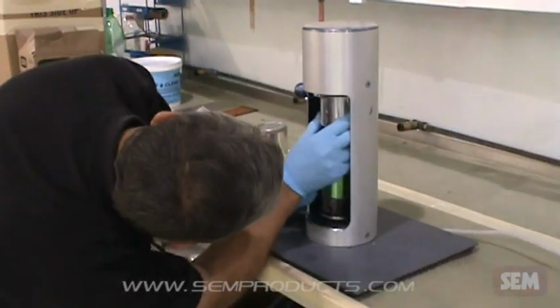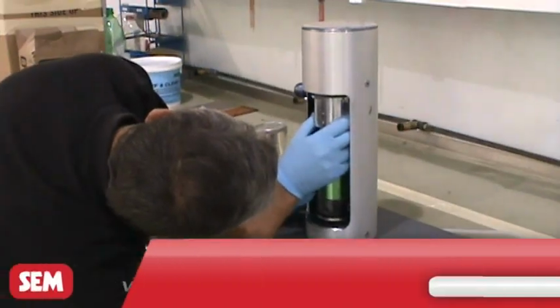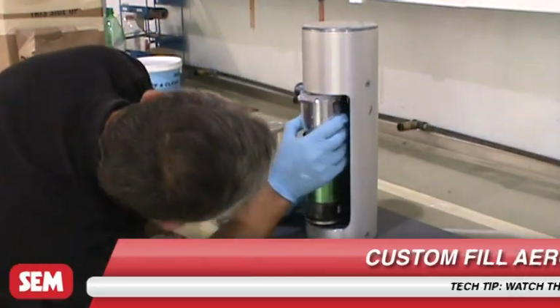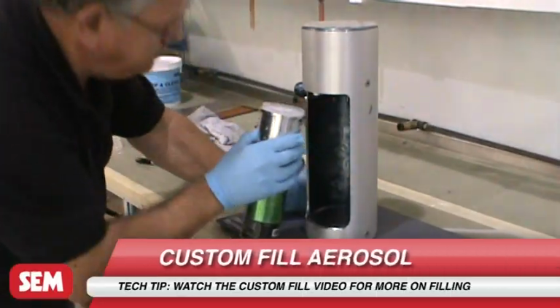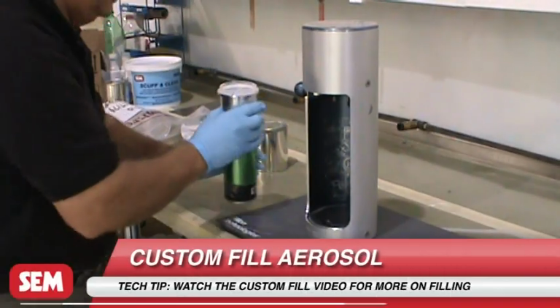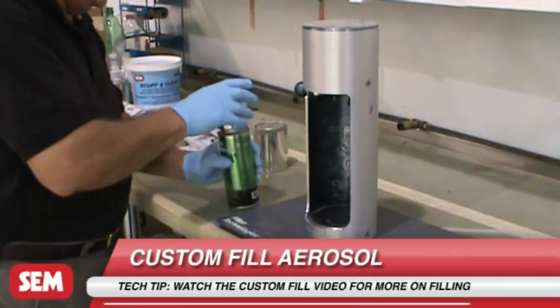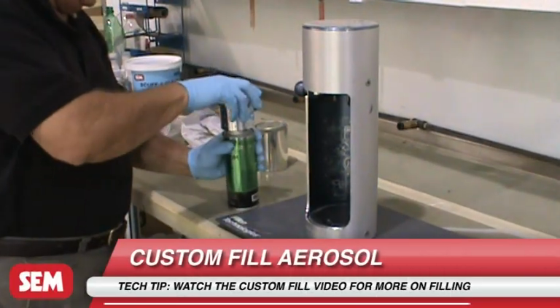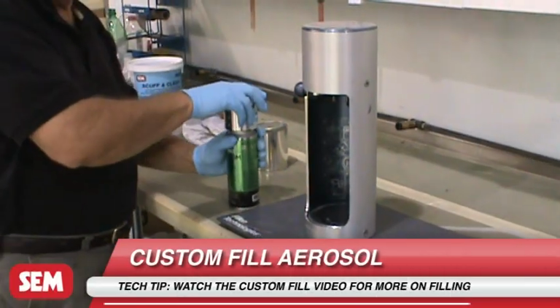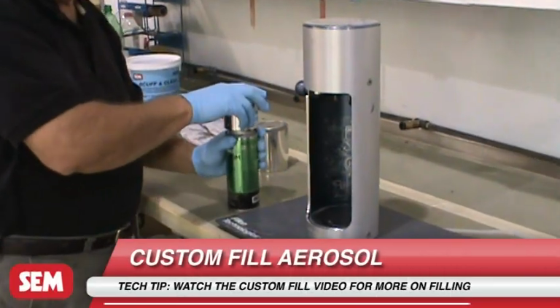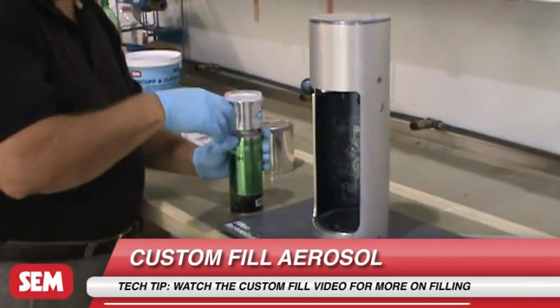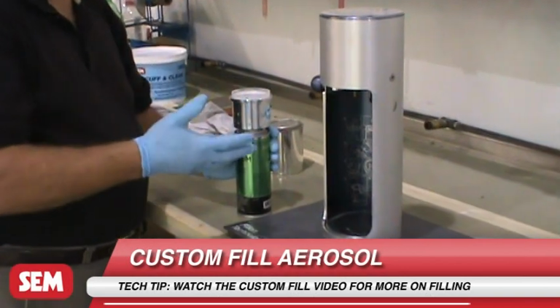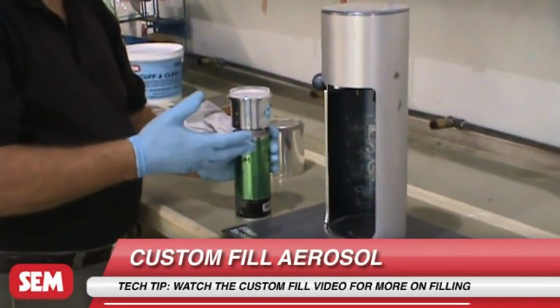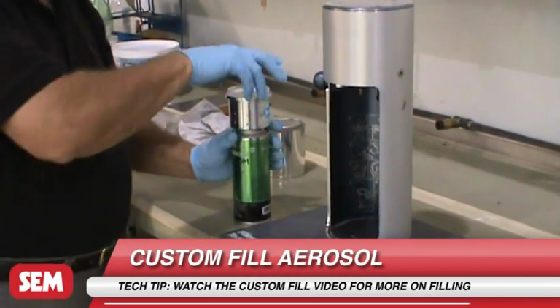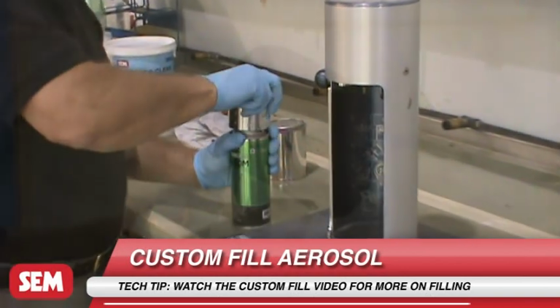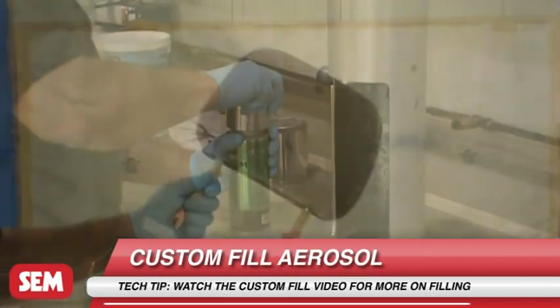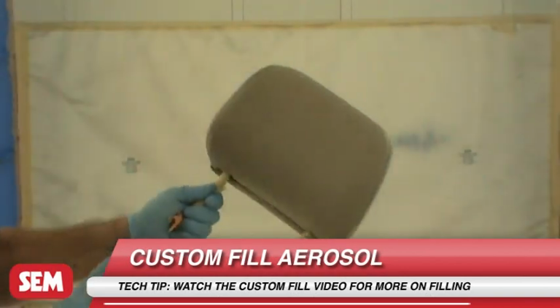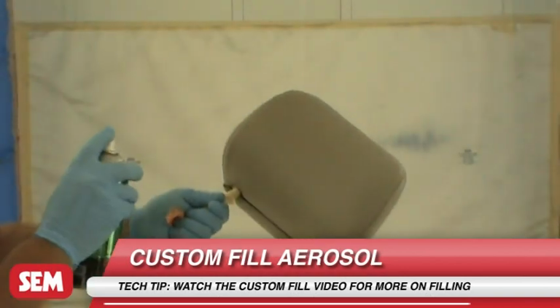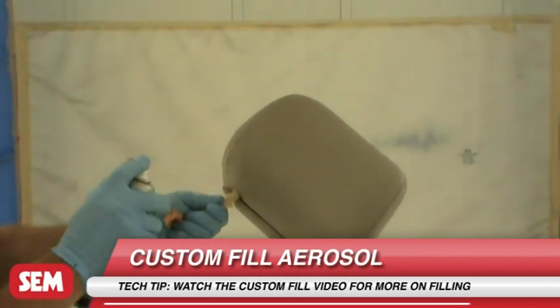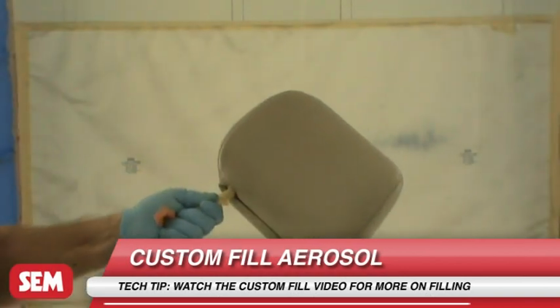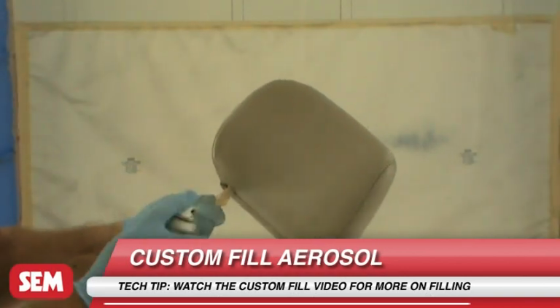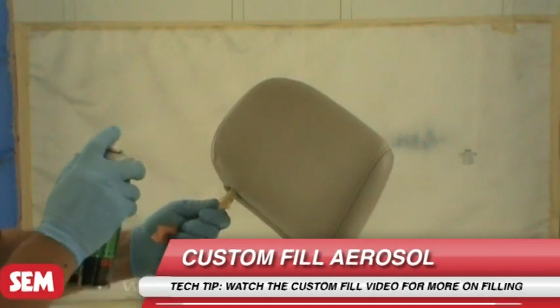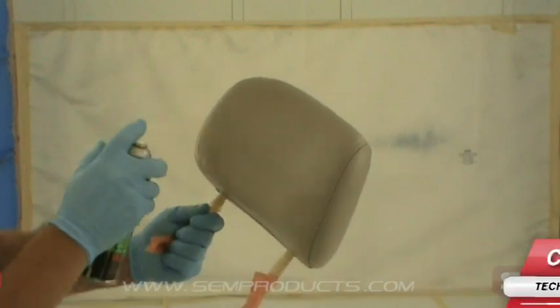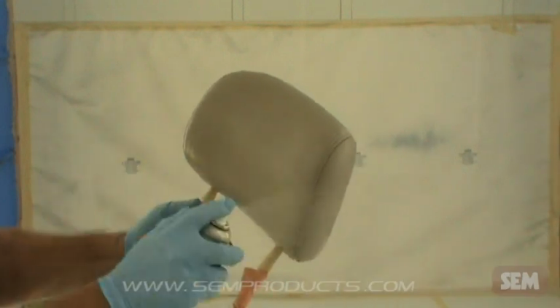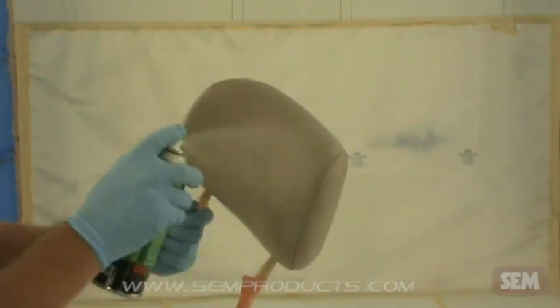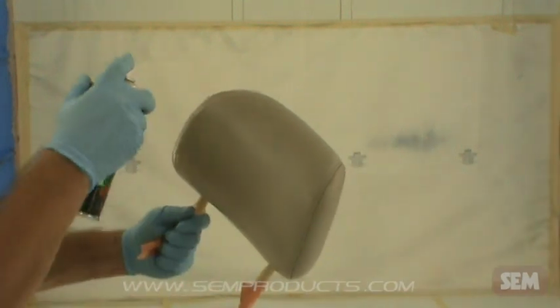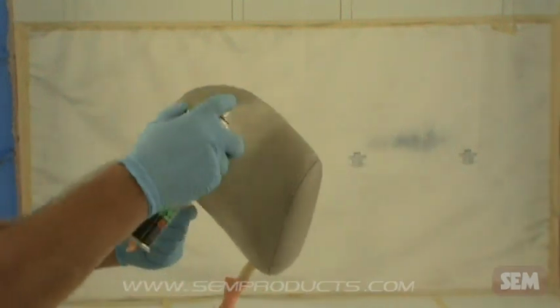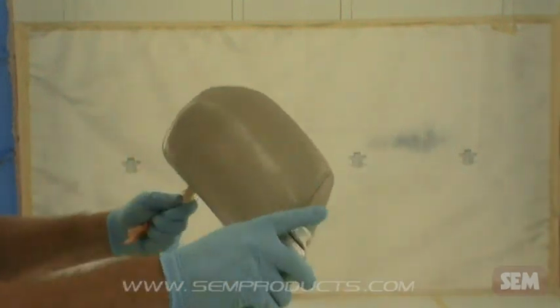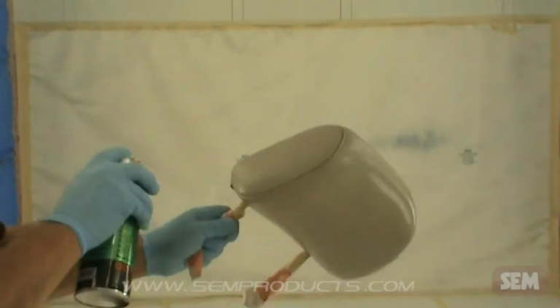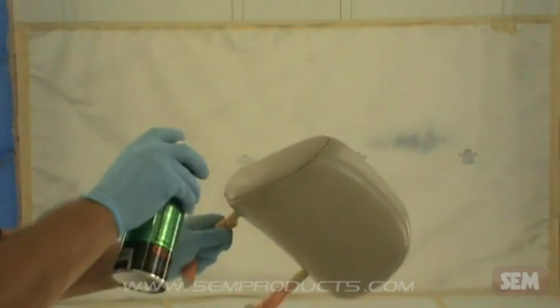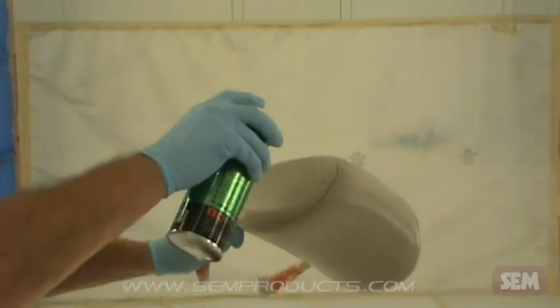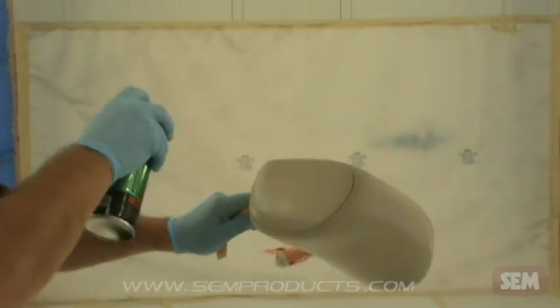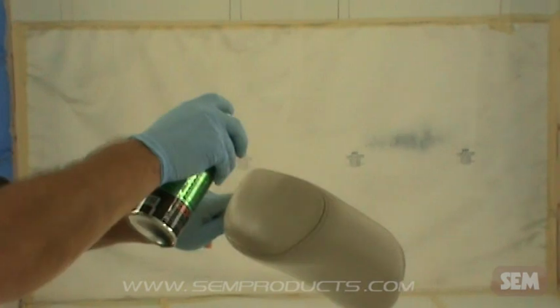Sure Coat can also be used with 62003 Waterborne Custom Fill, allowing you to spray with an easy-to-use aerosol. Go to SEMProducts.com for more information about custom fill aerosols.